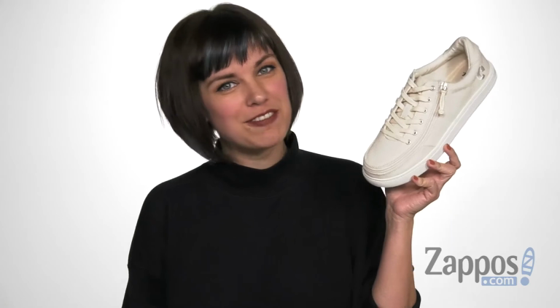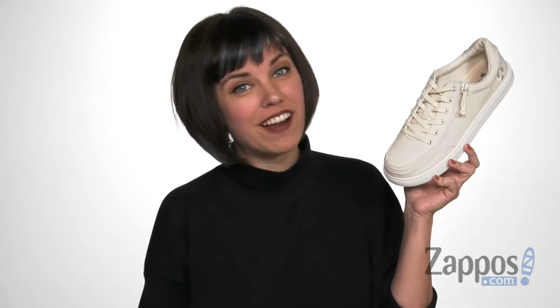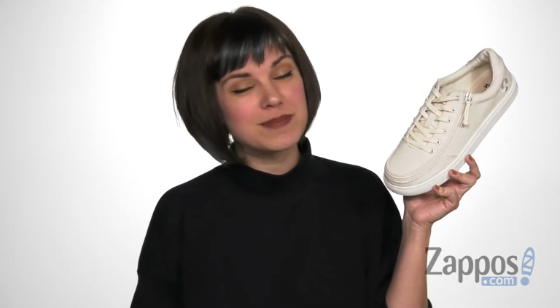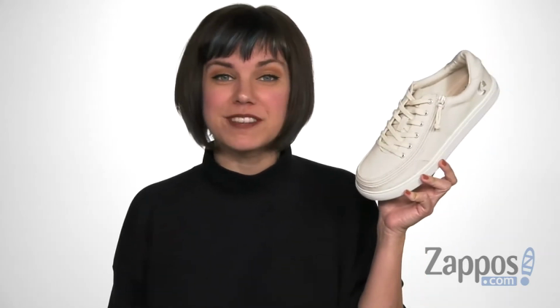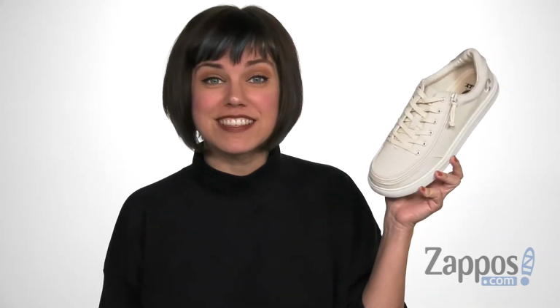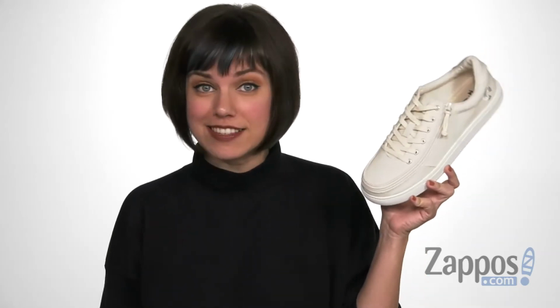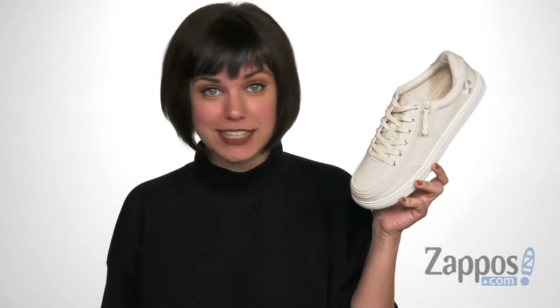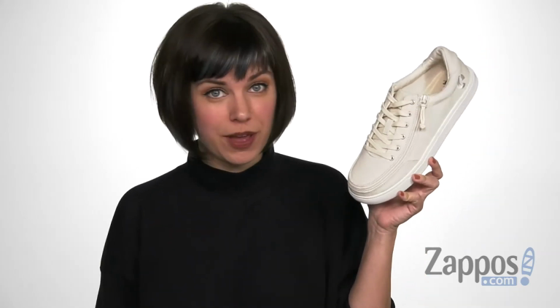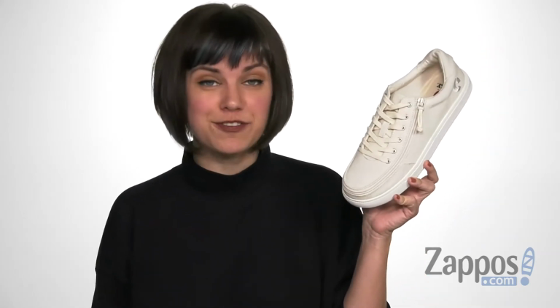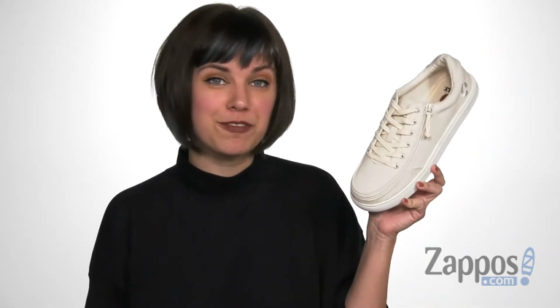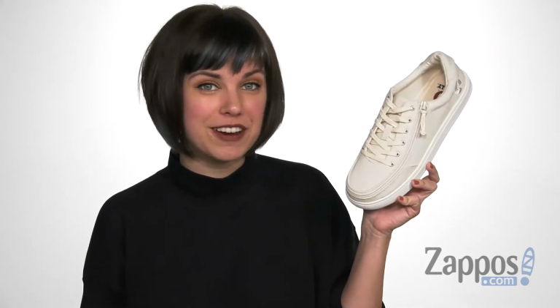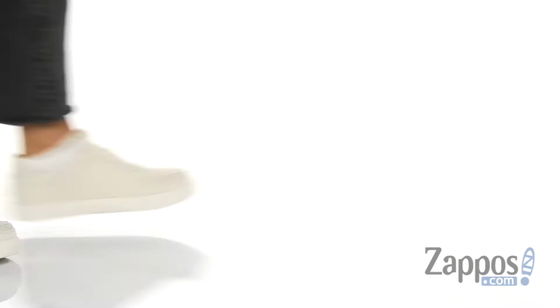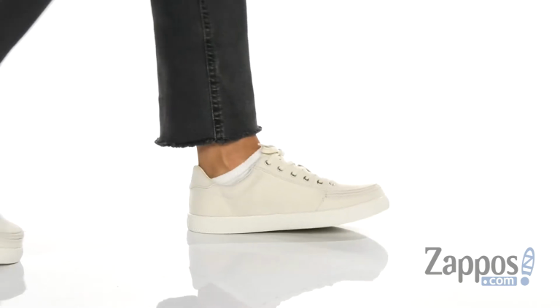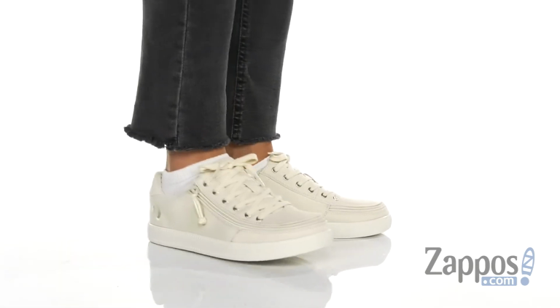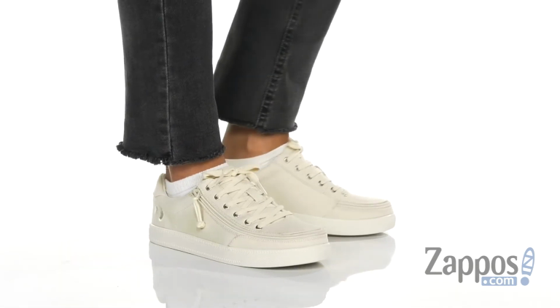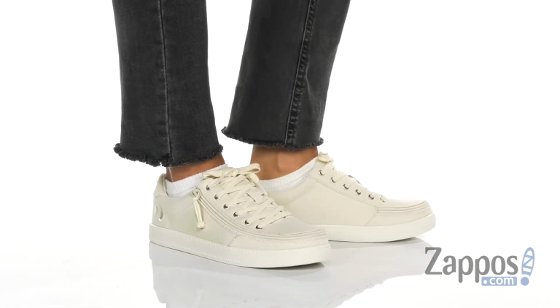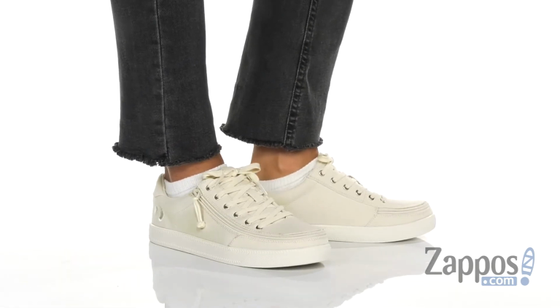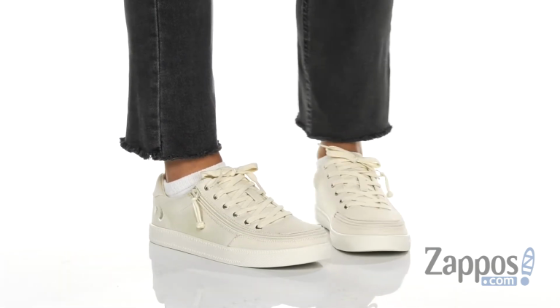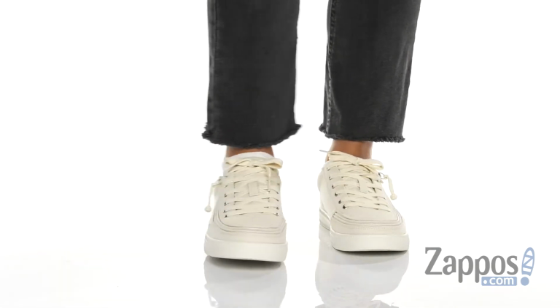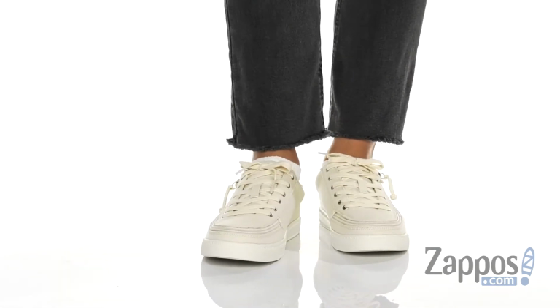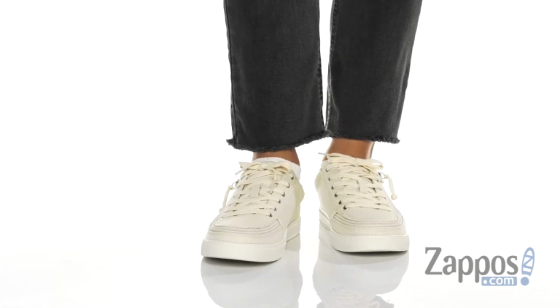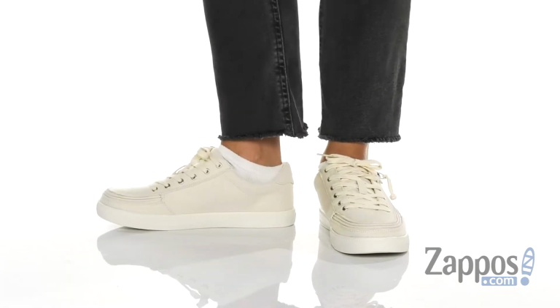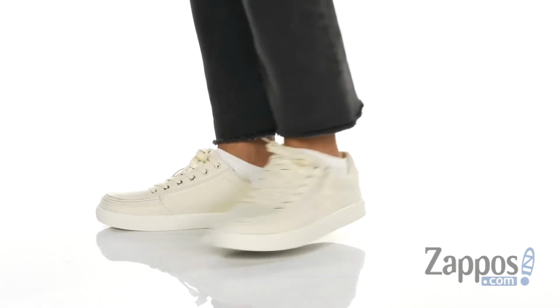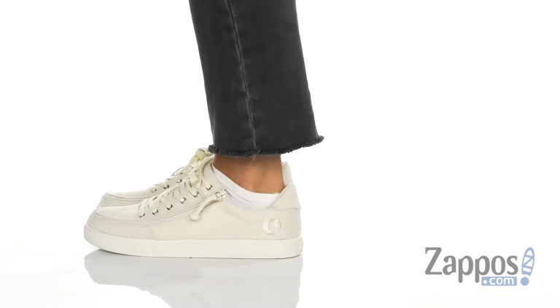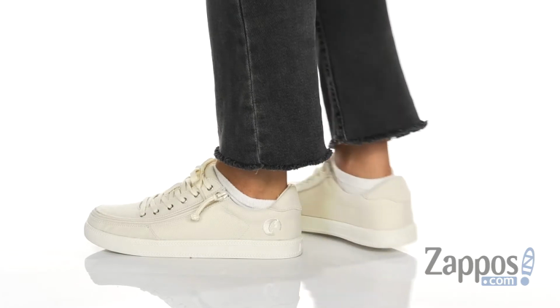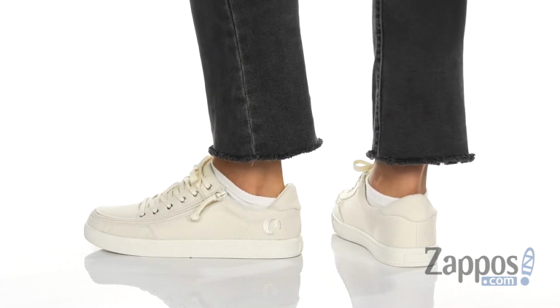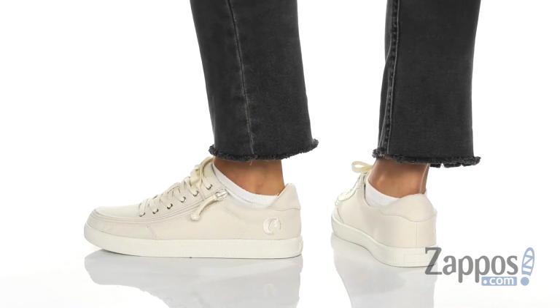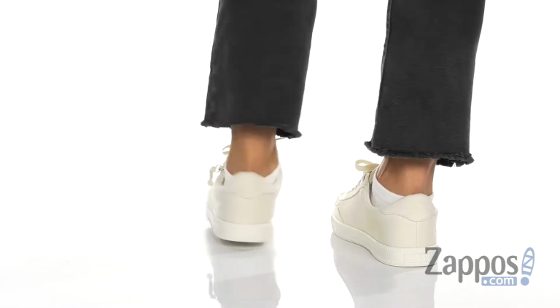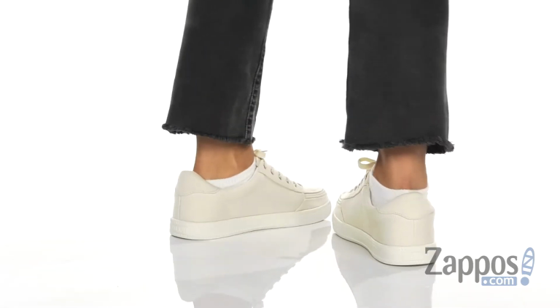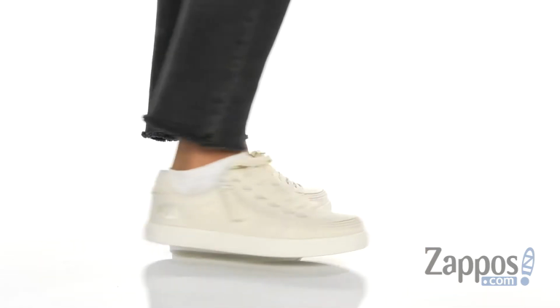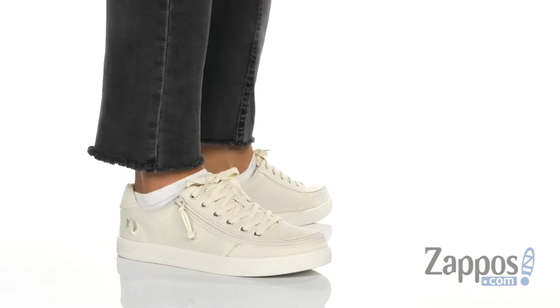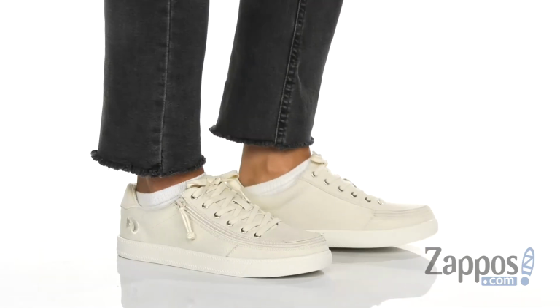Hey everyone, Autumn from Zappos here, and this is the Classic Lace Low Canvas from Billy Footwear. These awesome sneakers are made with a canvas upper that's got a low top silhouette and it laces up easily.